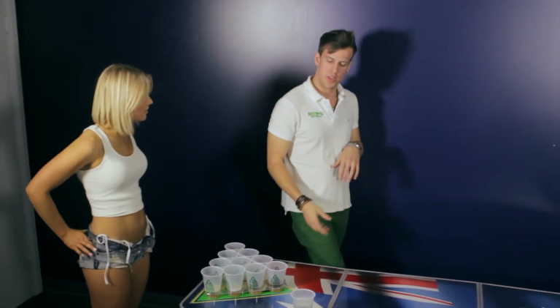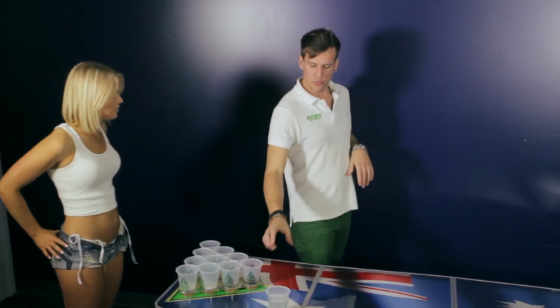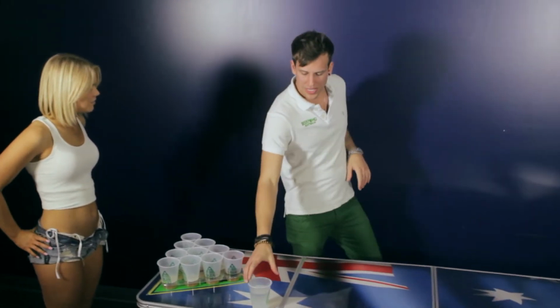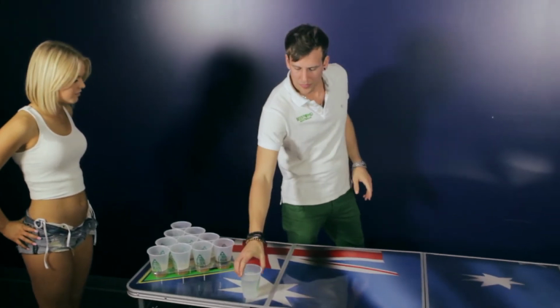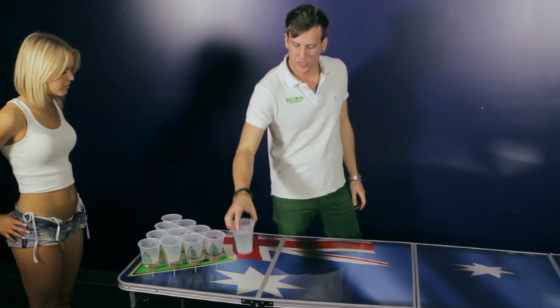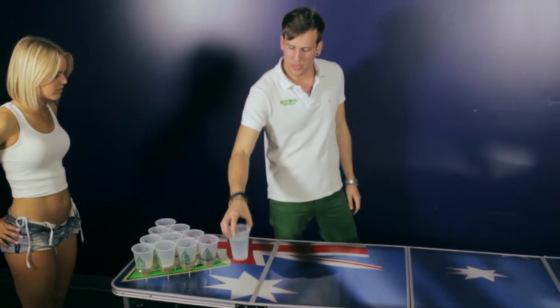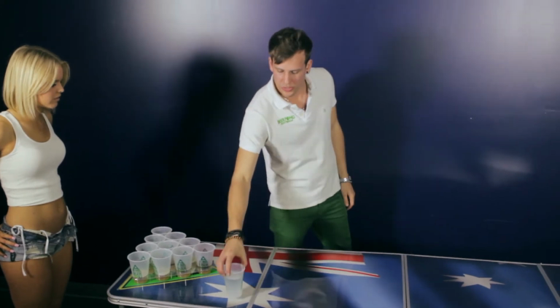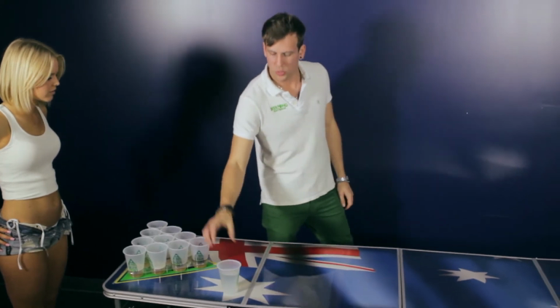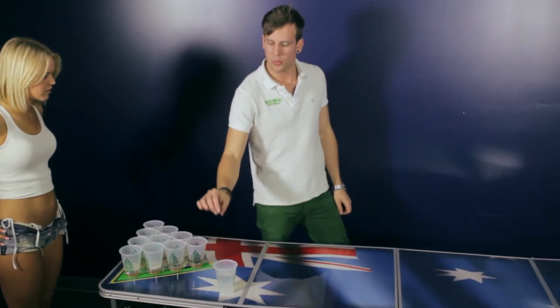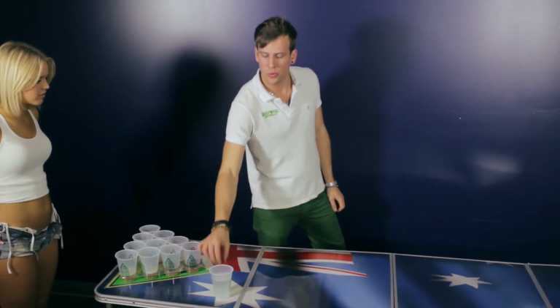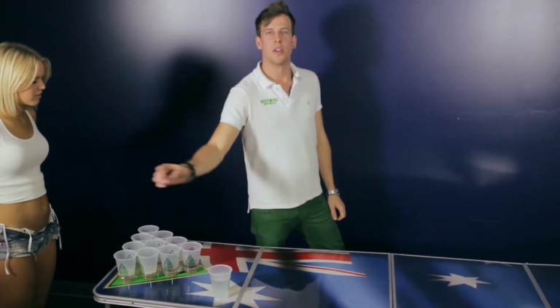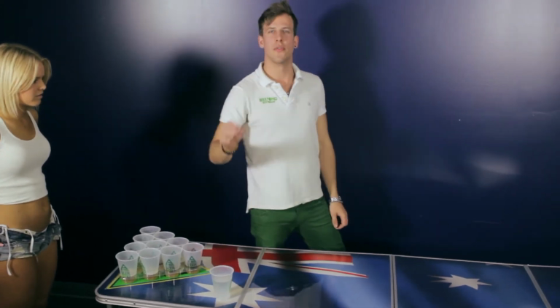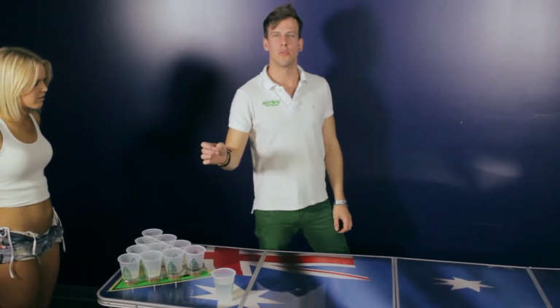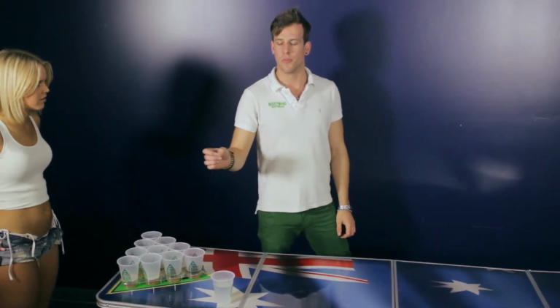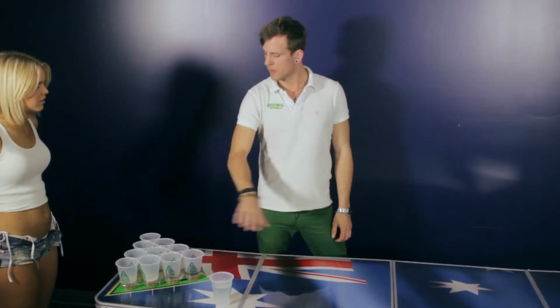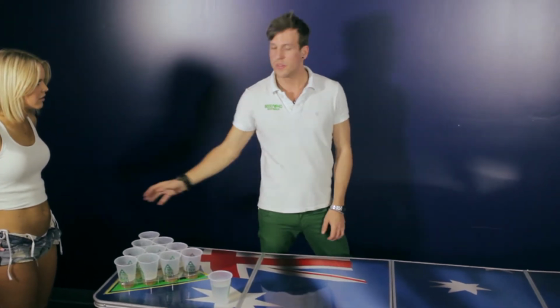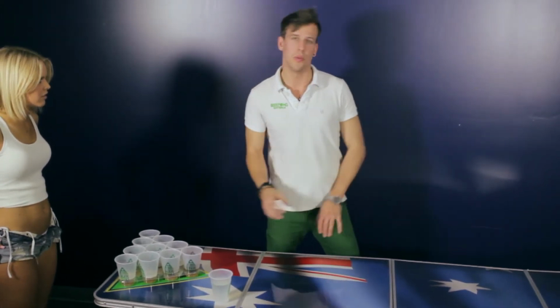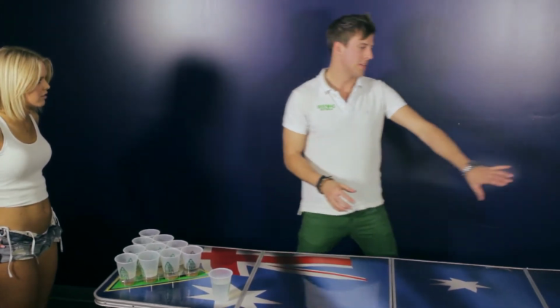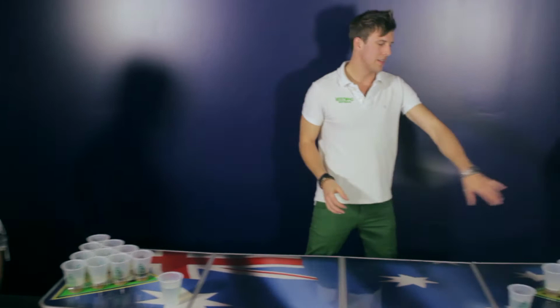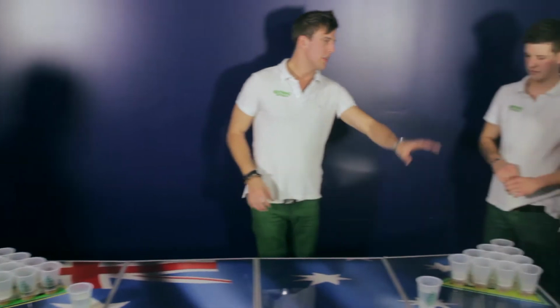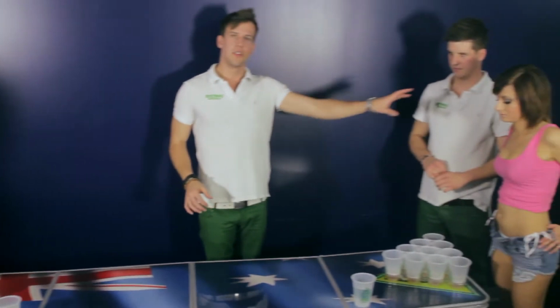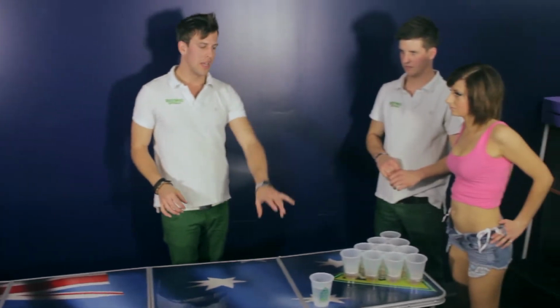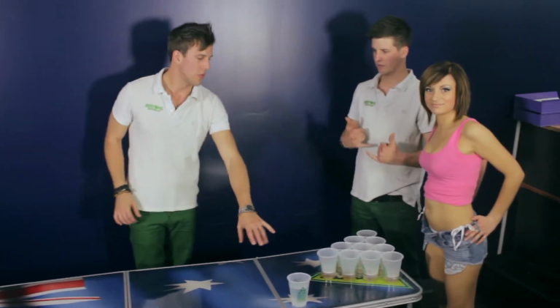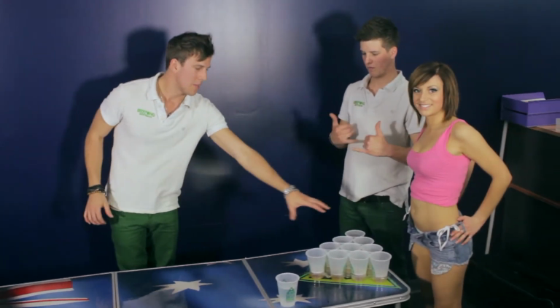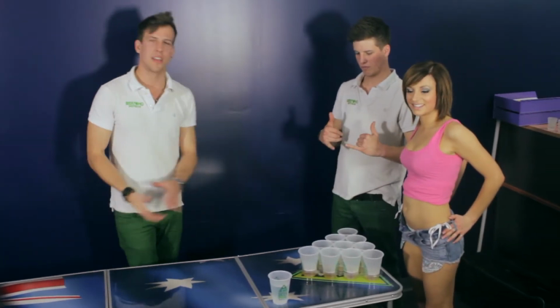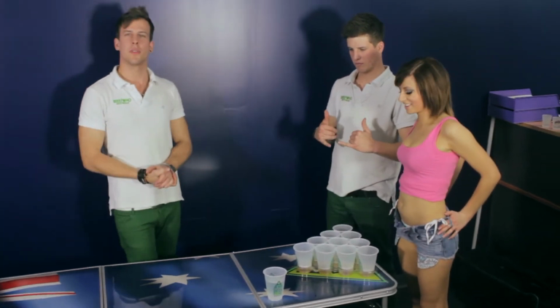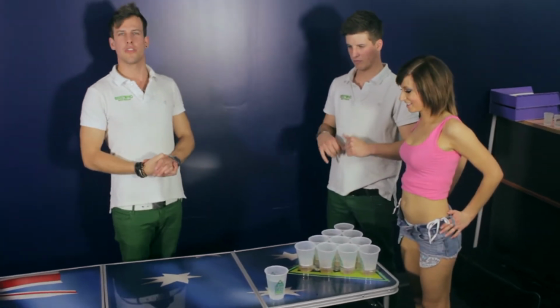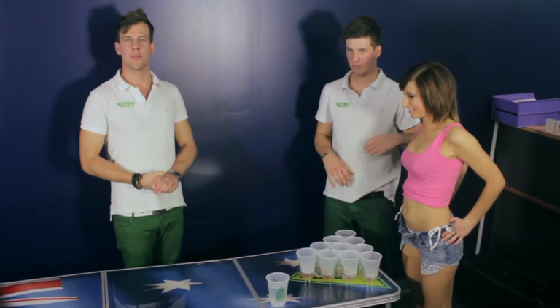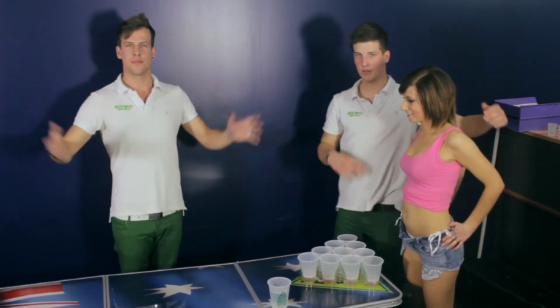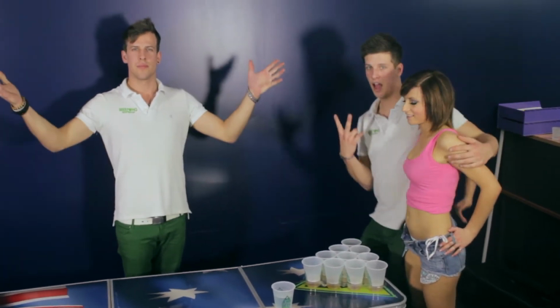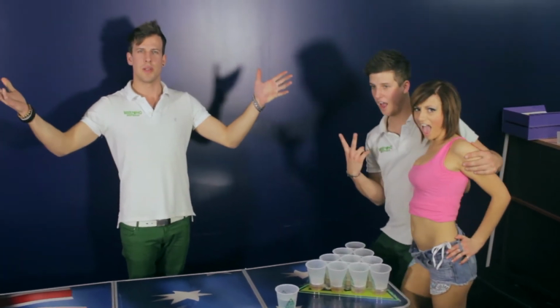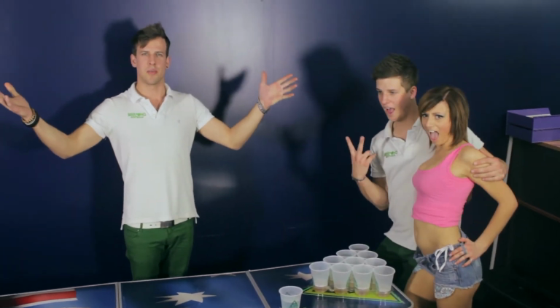This is a rinse cup. The rinse cup is used to wash the ball if it falls on the floor. Other side: two players, rinse cup, 10 cups, and what they're drinking. Let's play some beer pong.